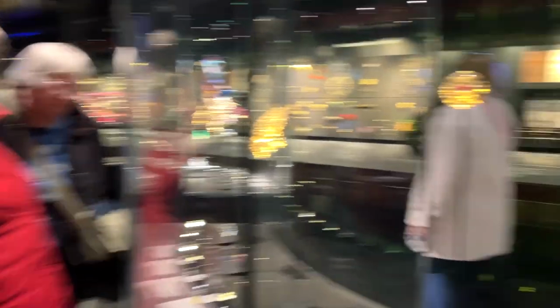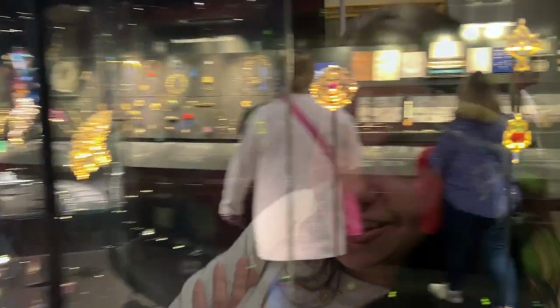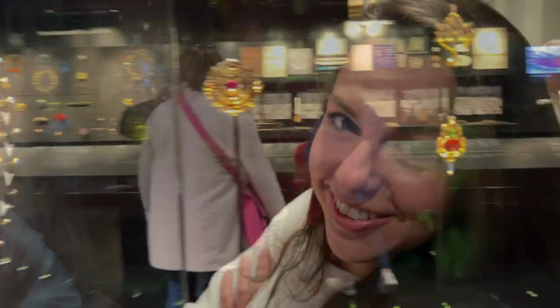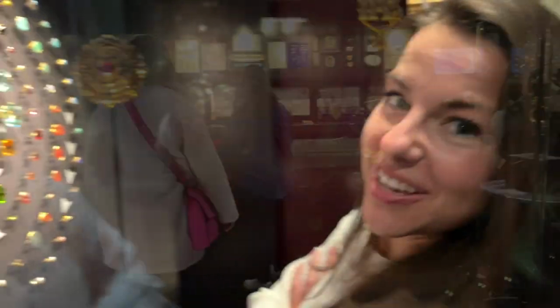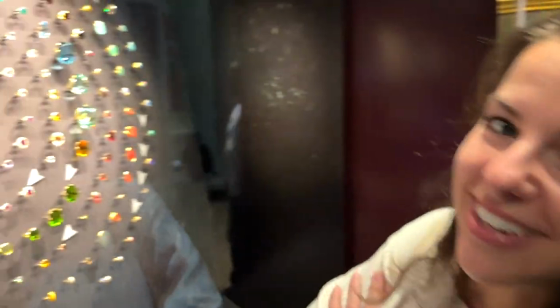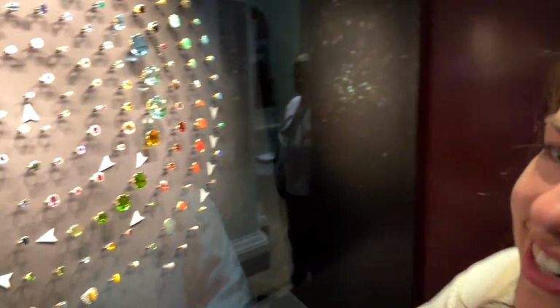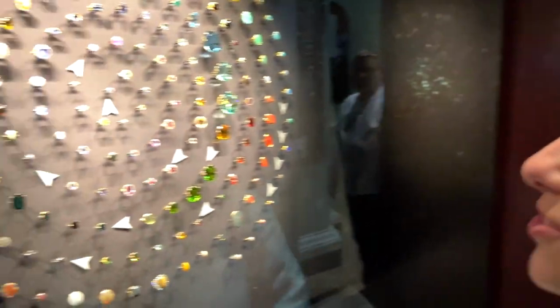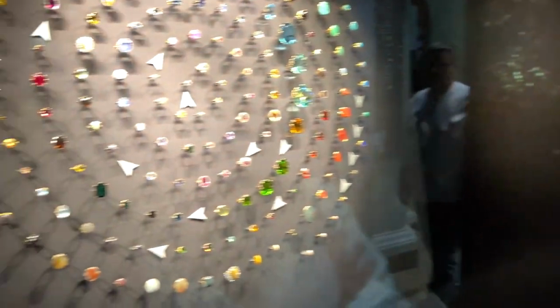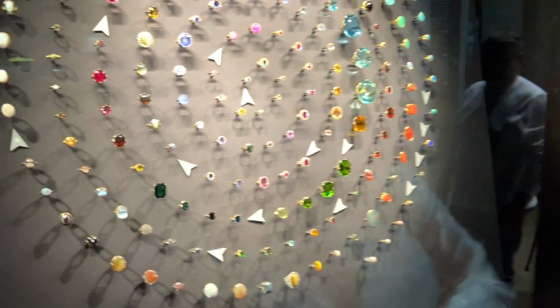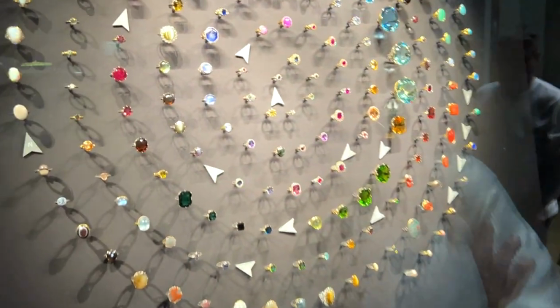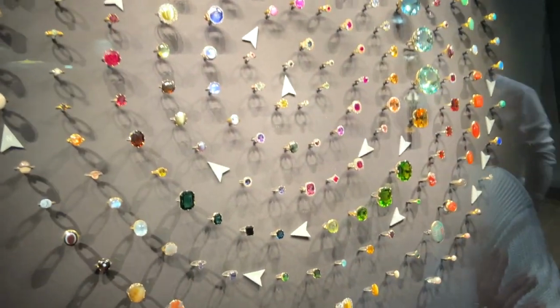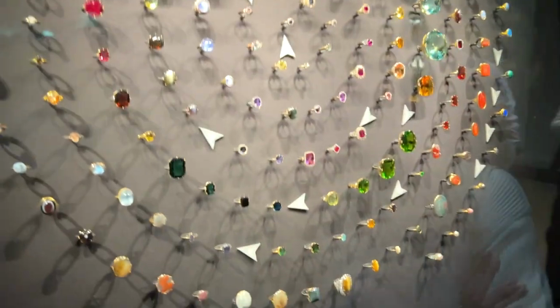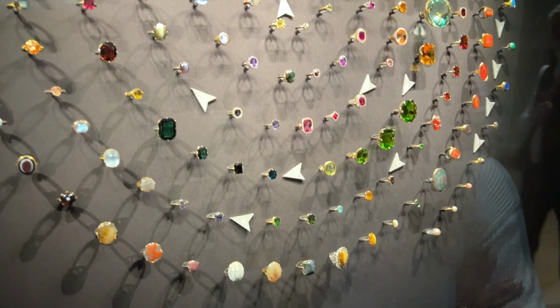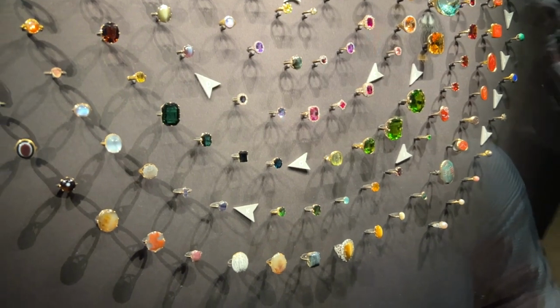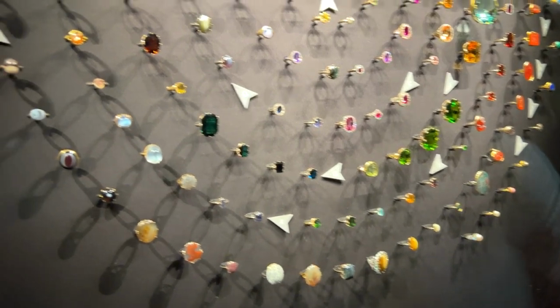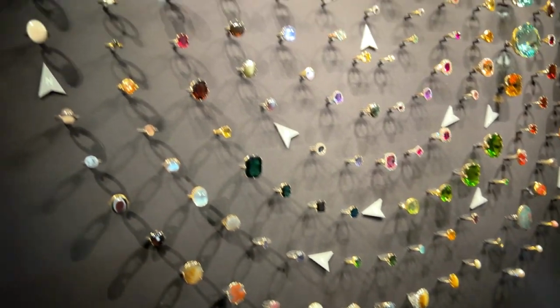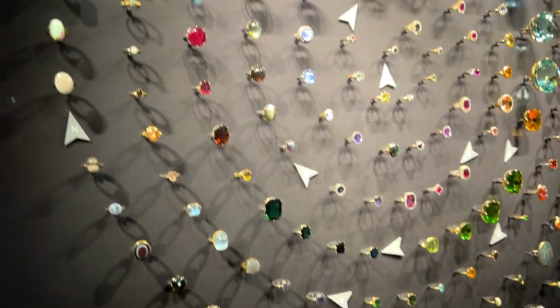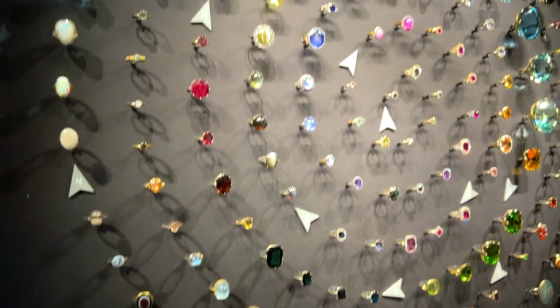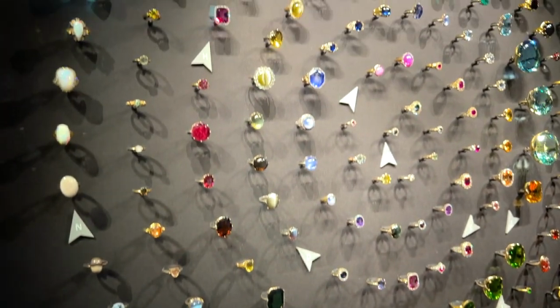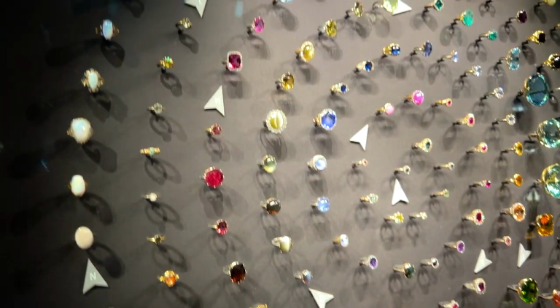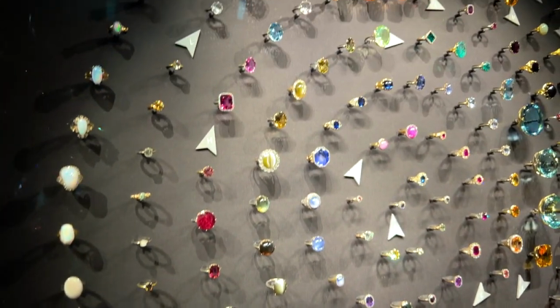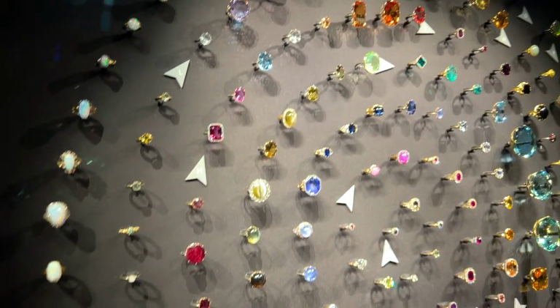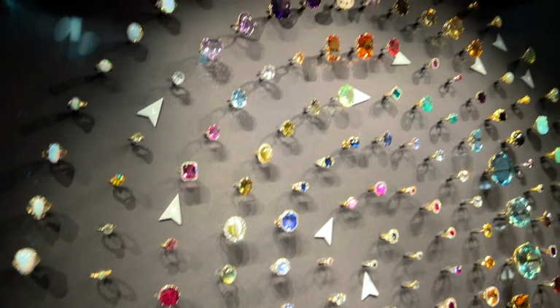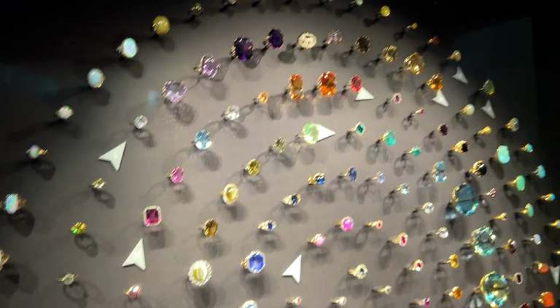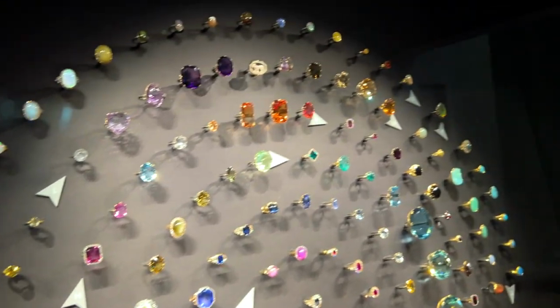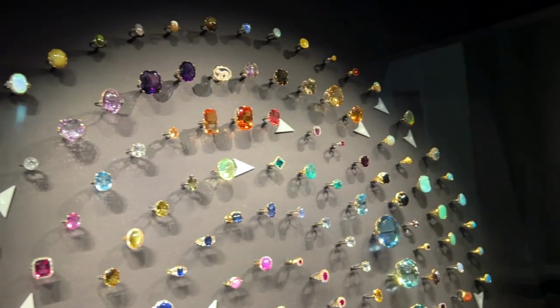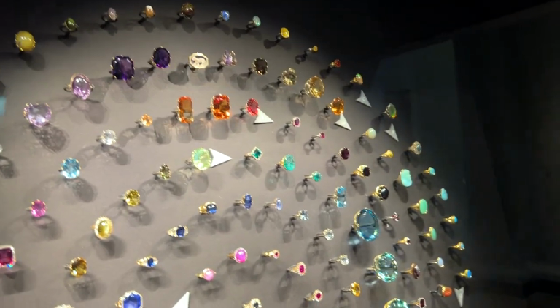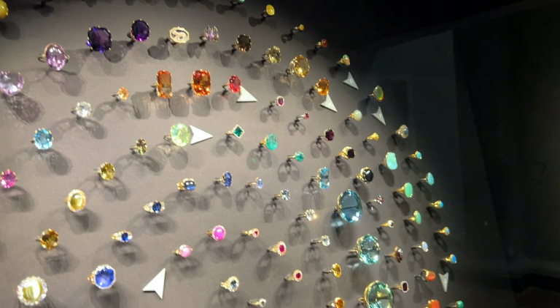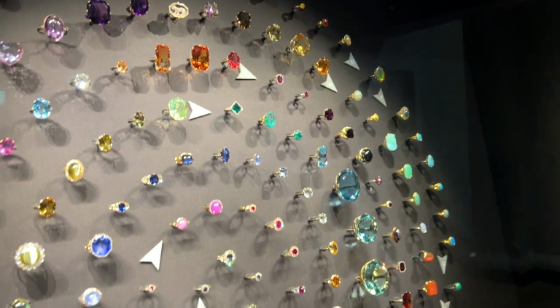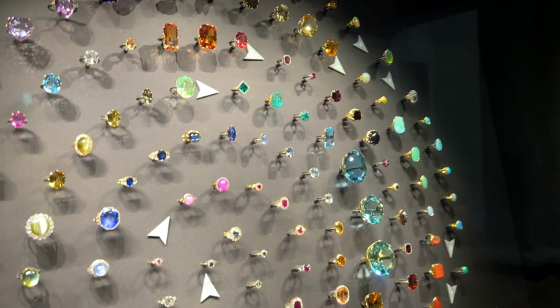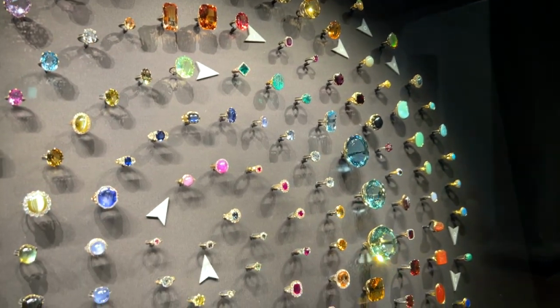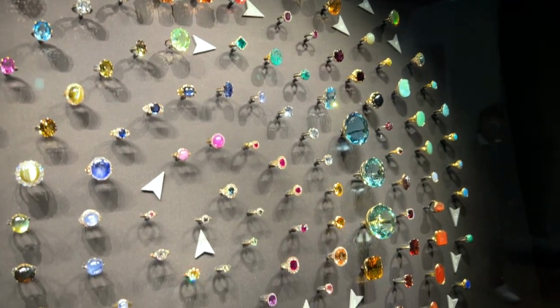We are currently in the jewelry section of the Victoria and Albert Museum in London. And here is a gorgeous selection of lots of rings of all different types of gem species.